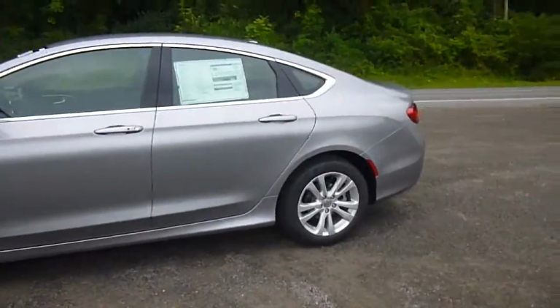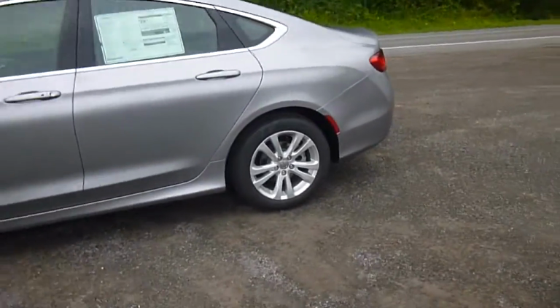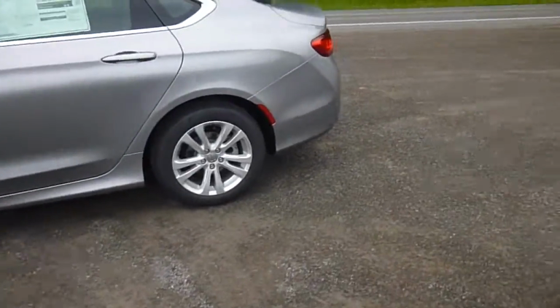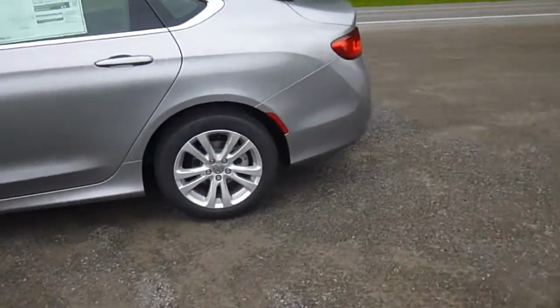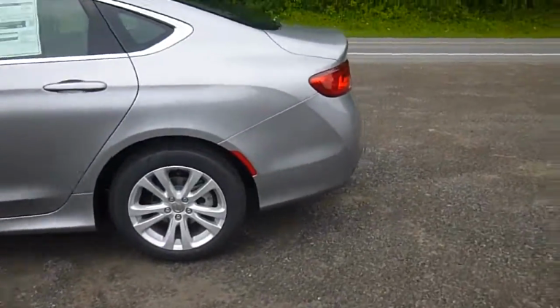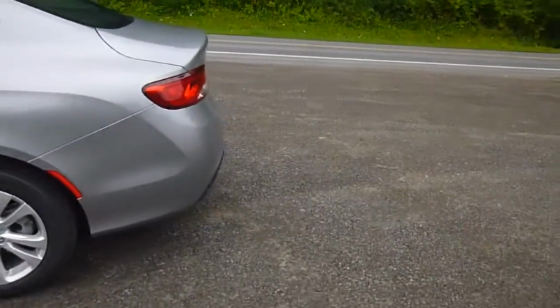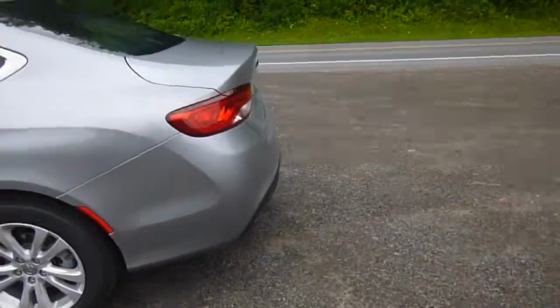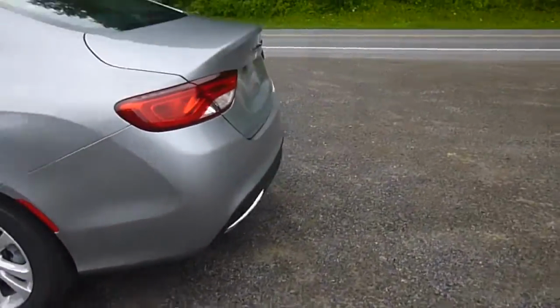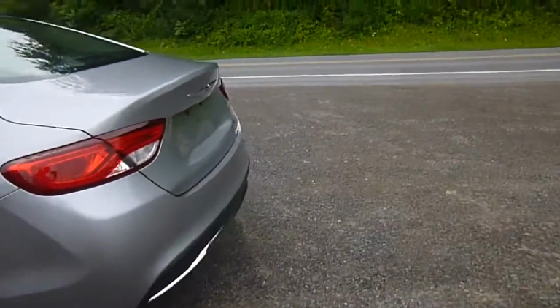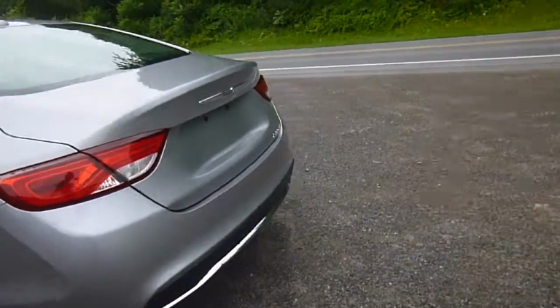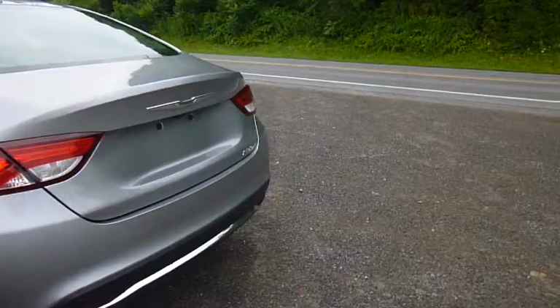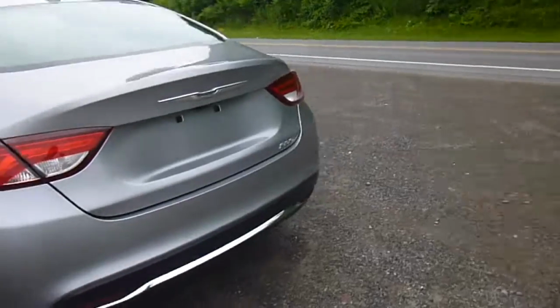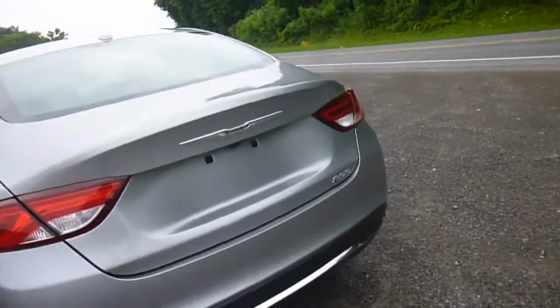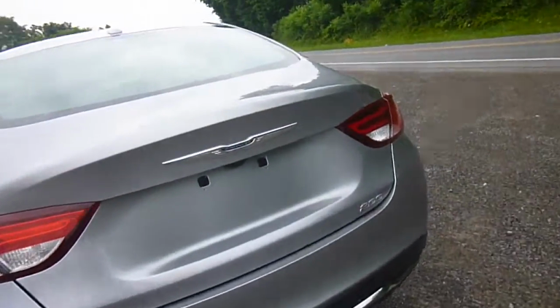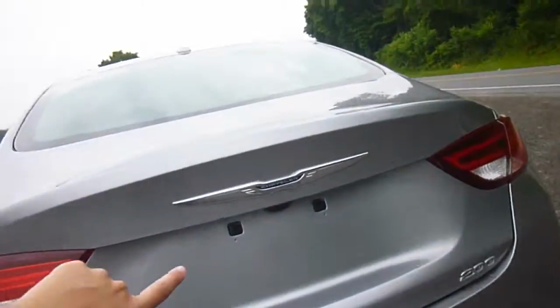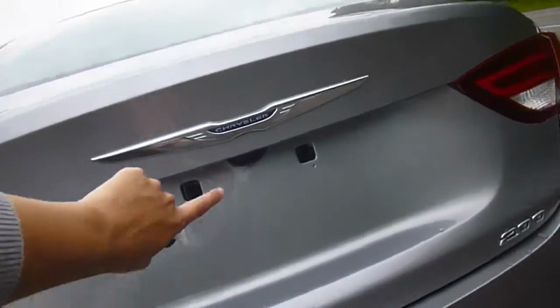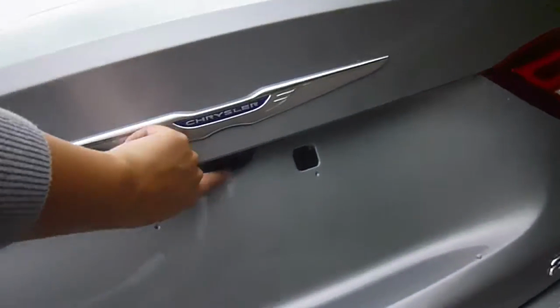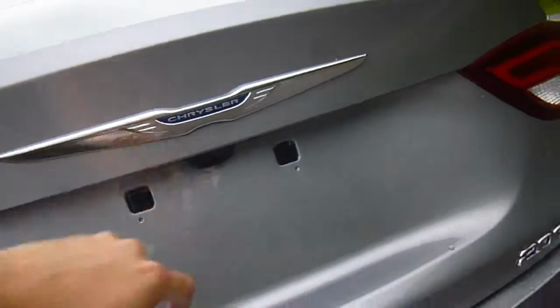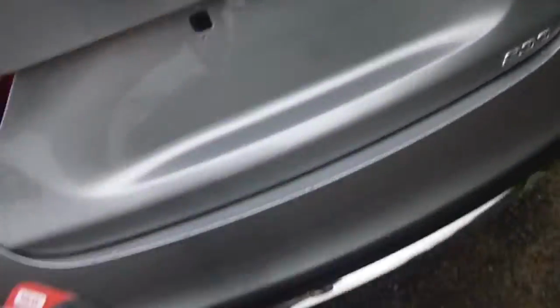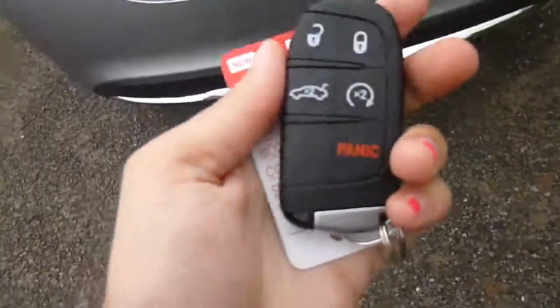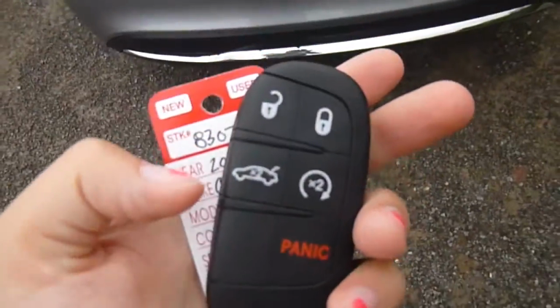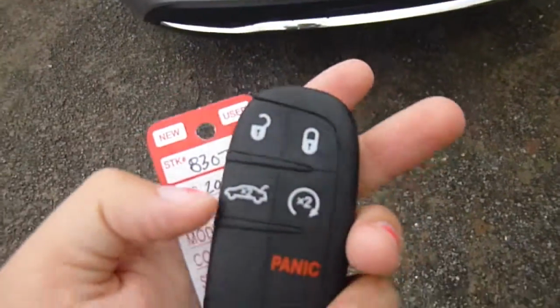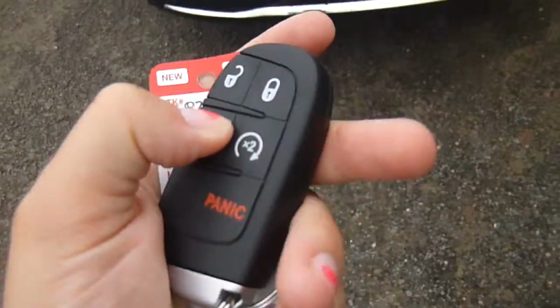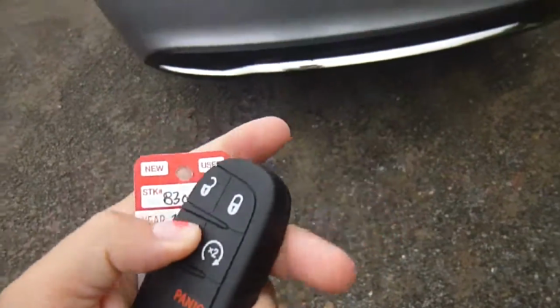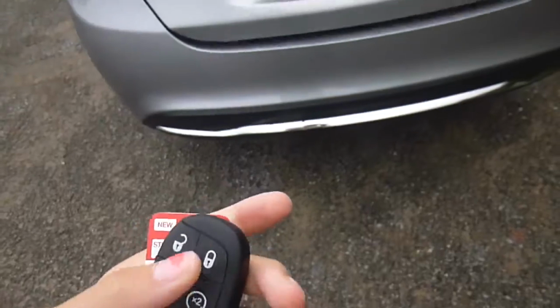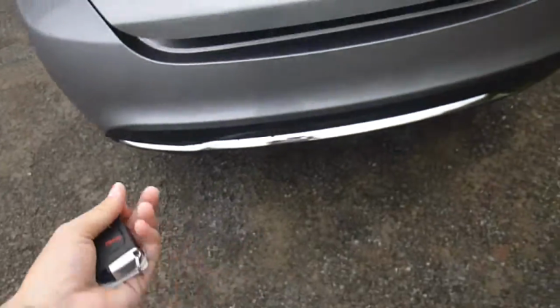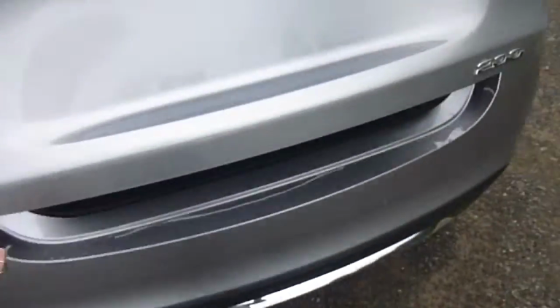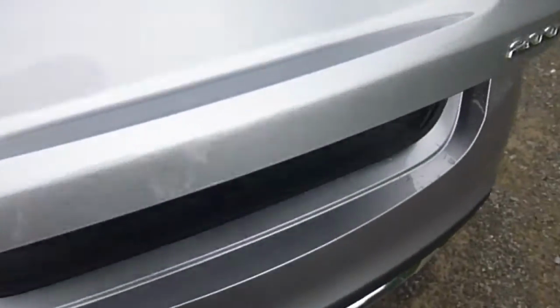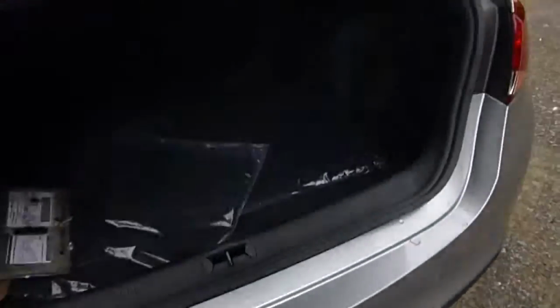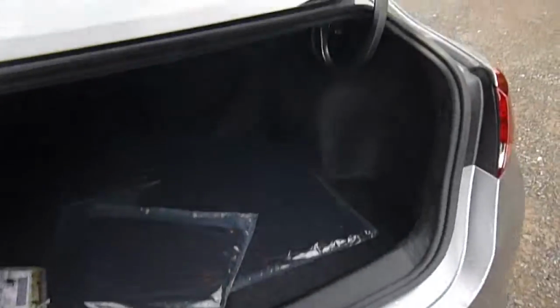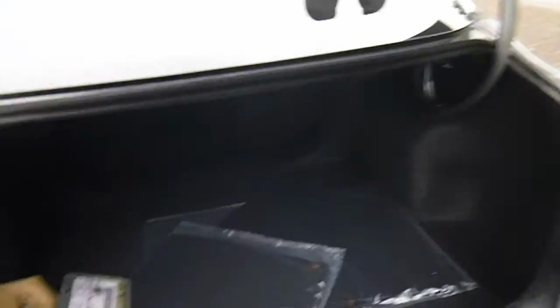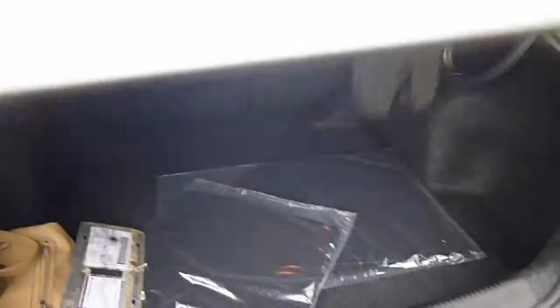Let's head over to the back and check that out. You'll see back here you have a backup camera. The key looks like this and there's a button to pop open the trunk. Tons of space back here.